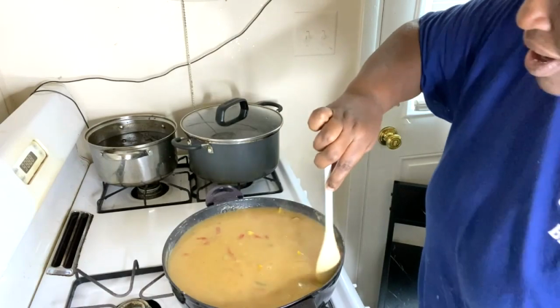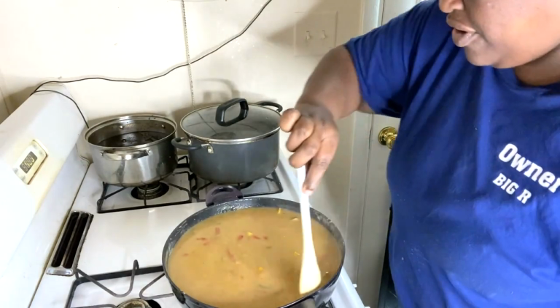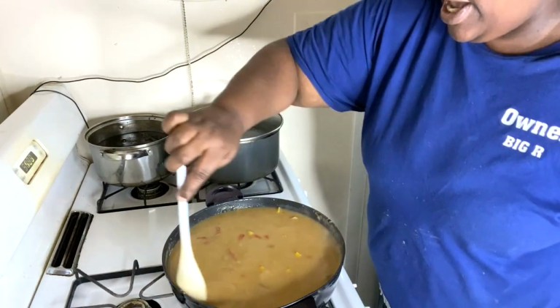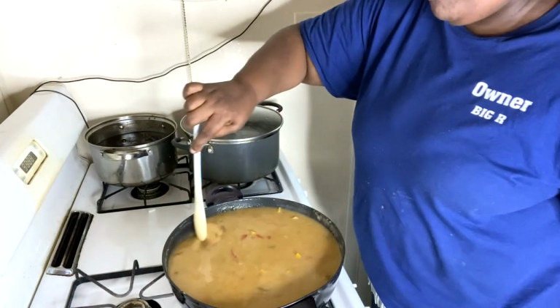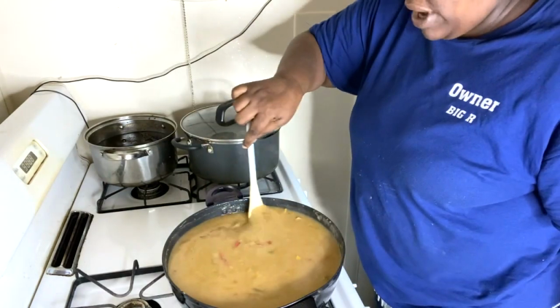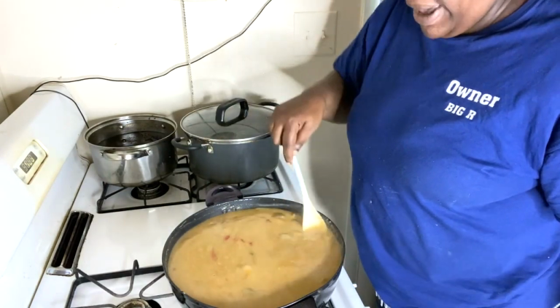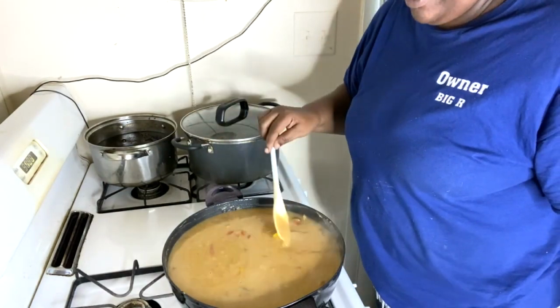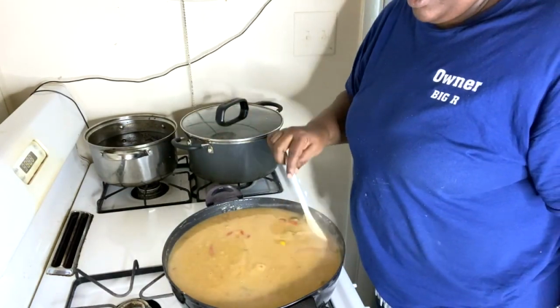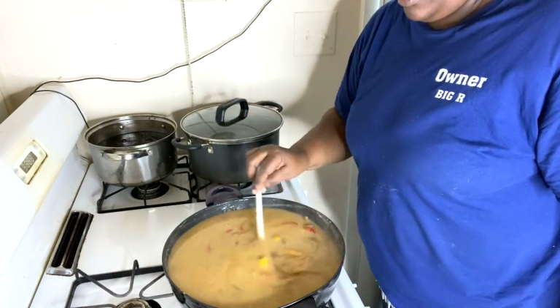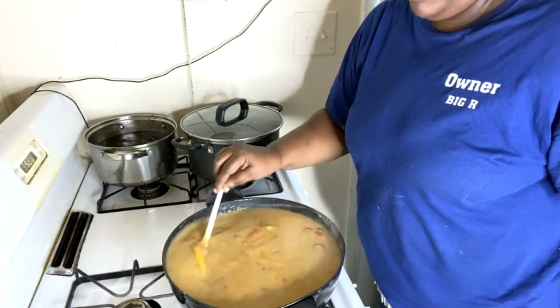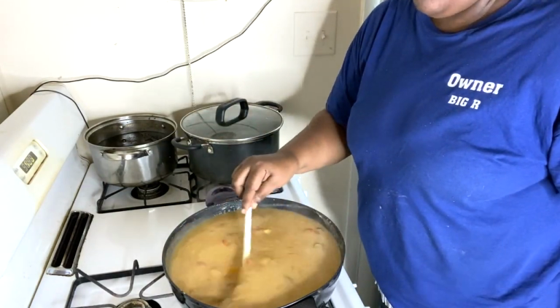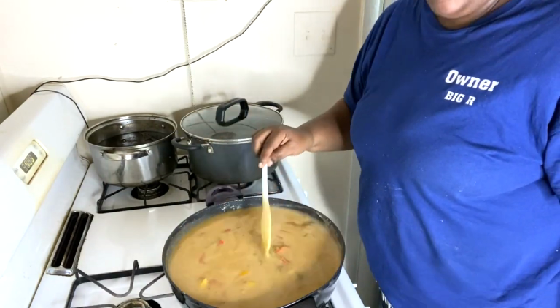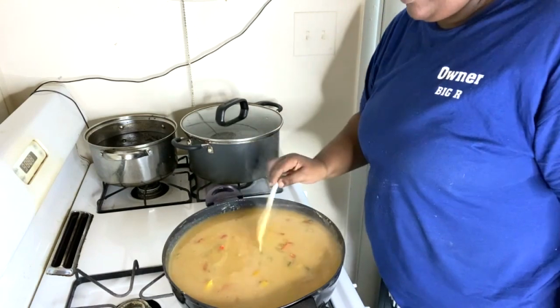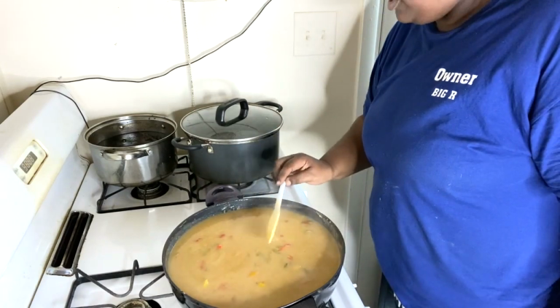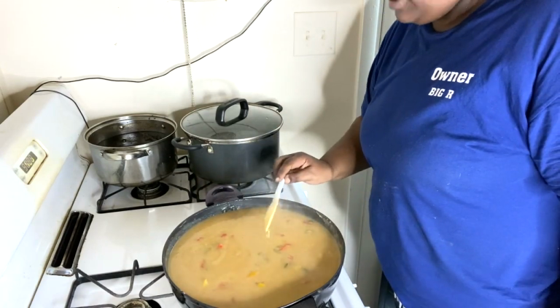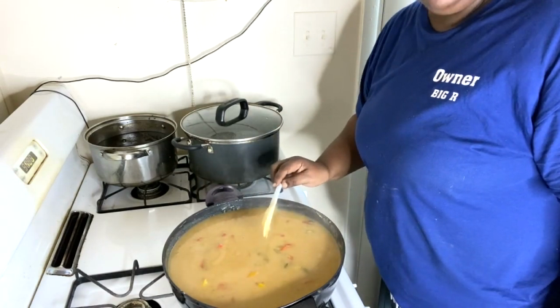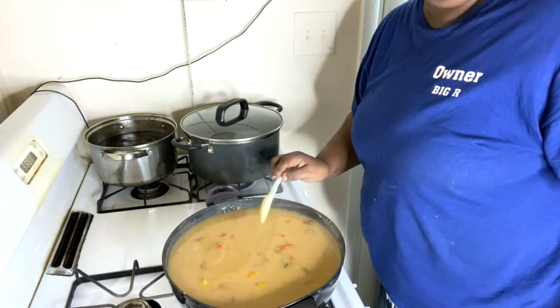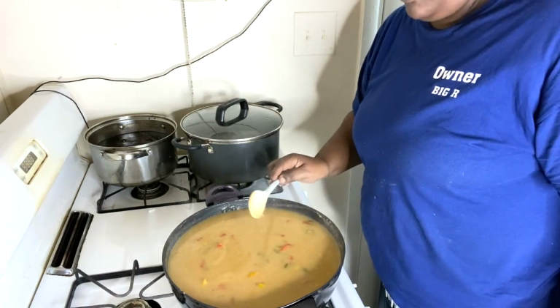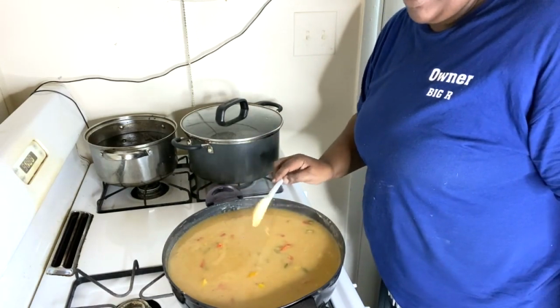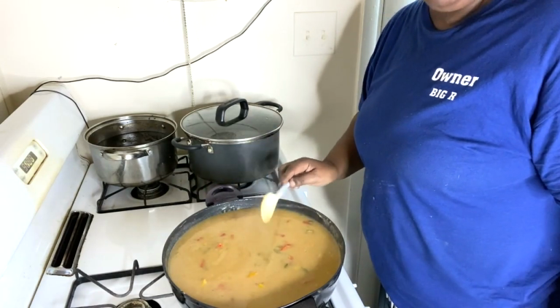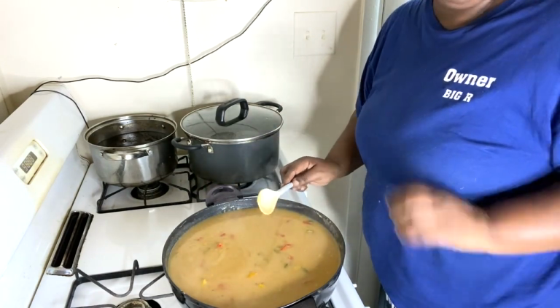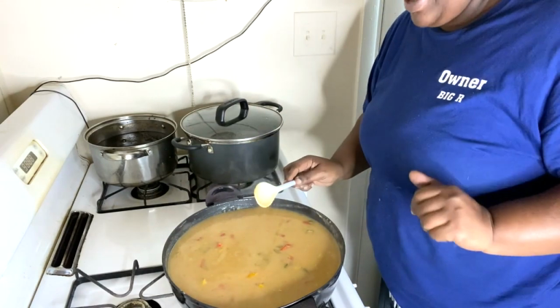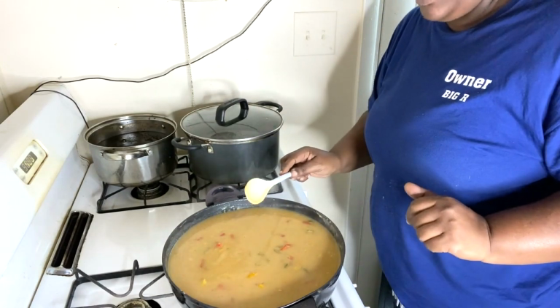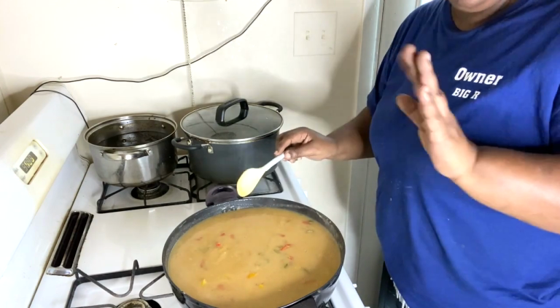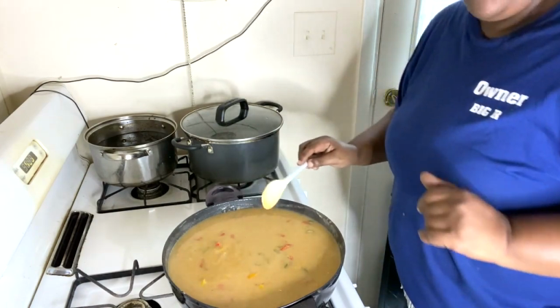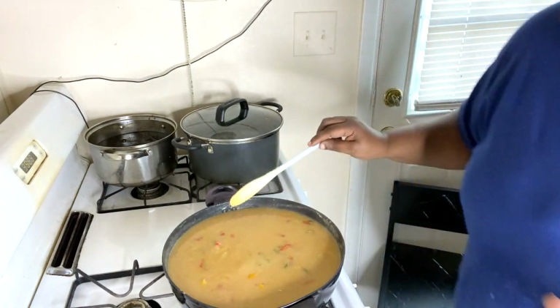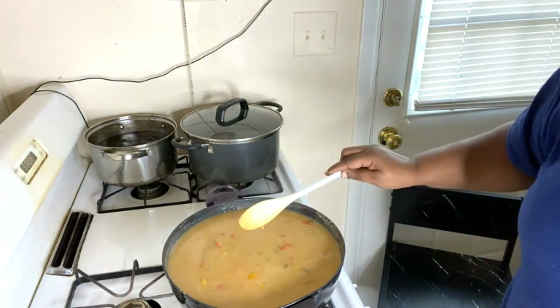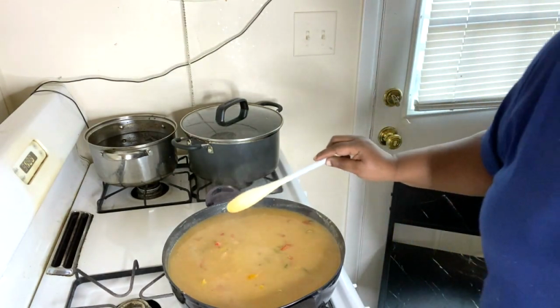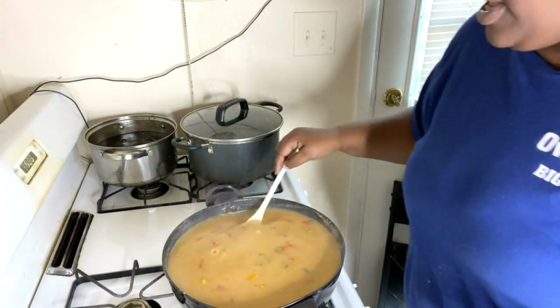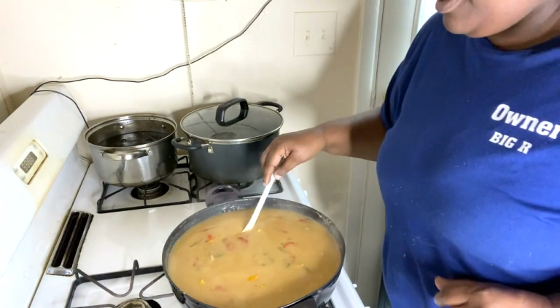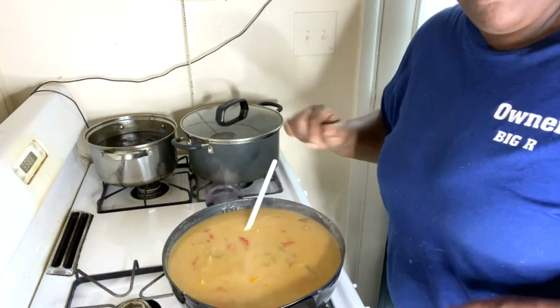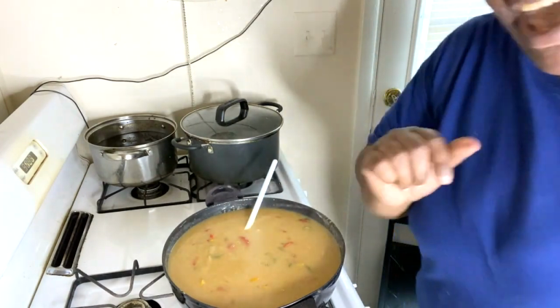I'm going to go ahead and bring you guys back as soon as that meatloaf is done so you can see exactly how everything looks.